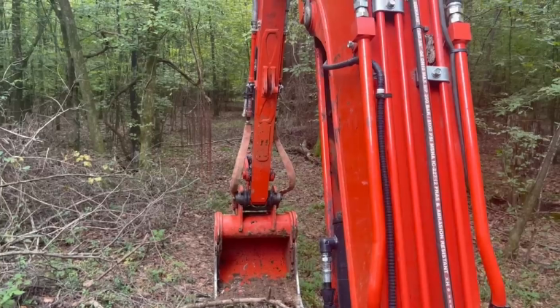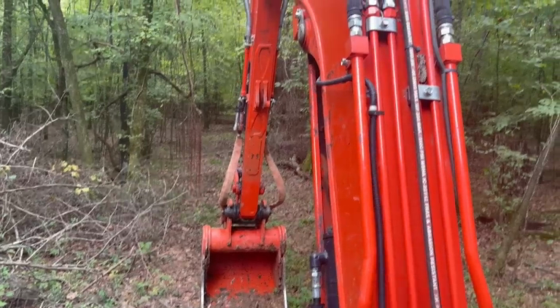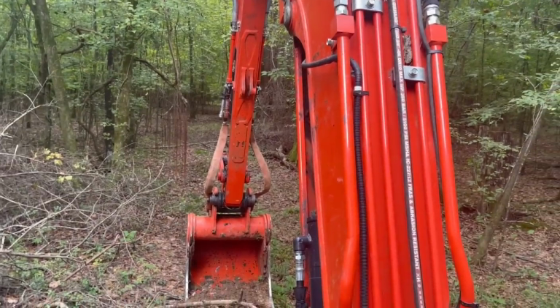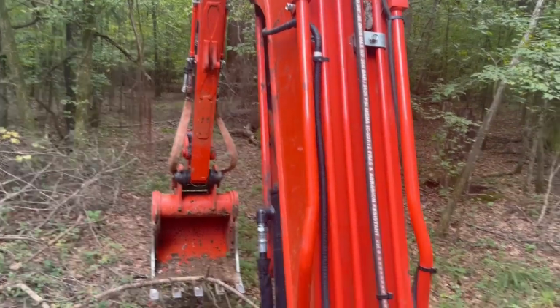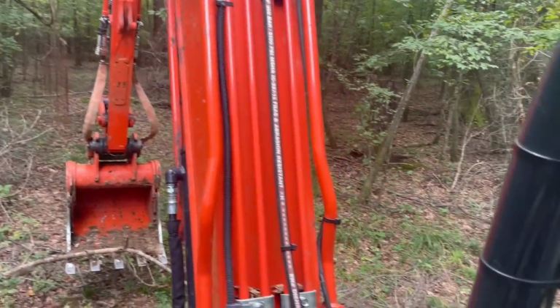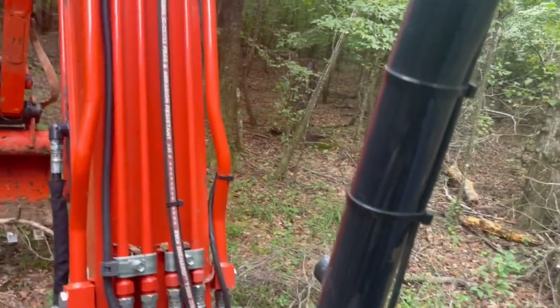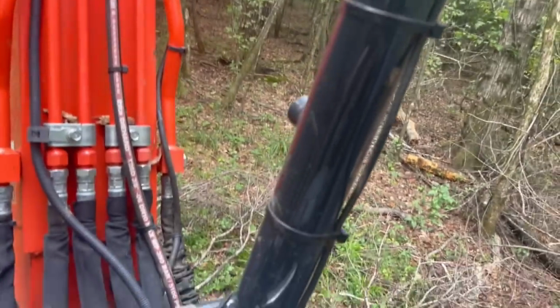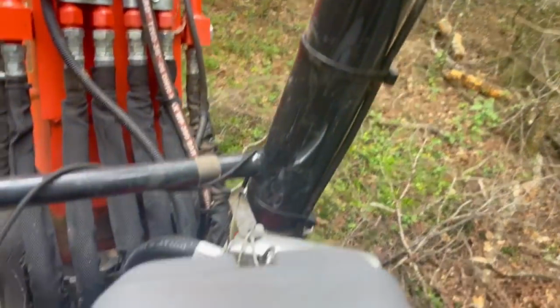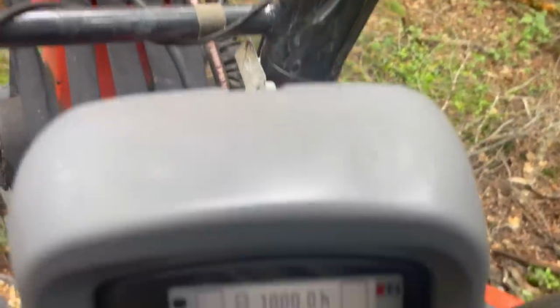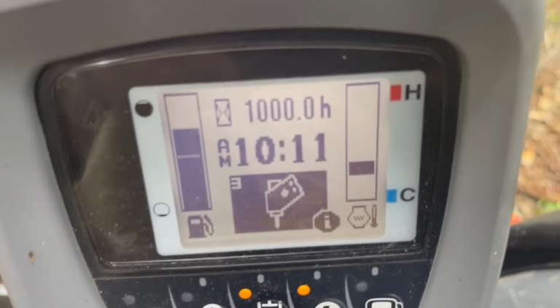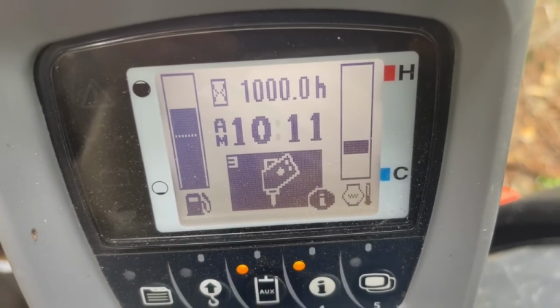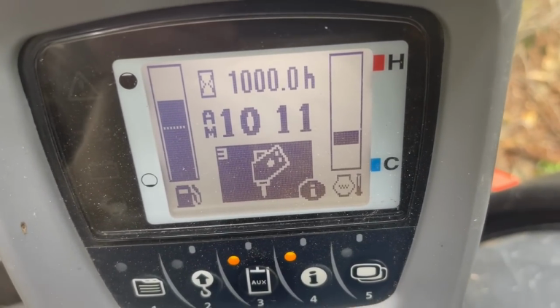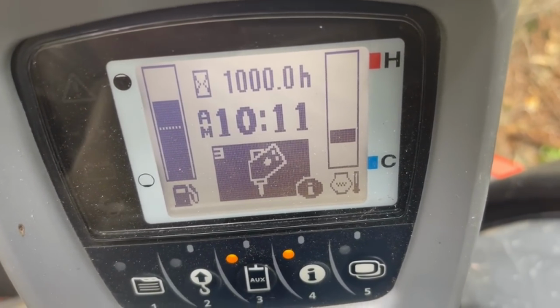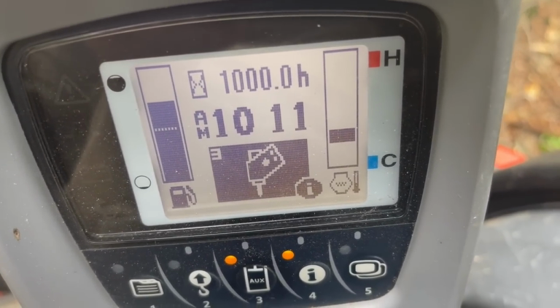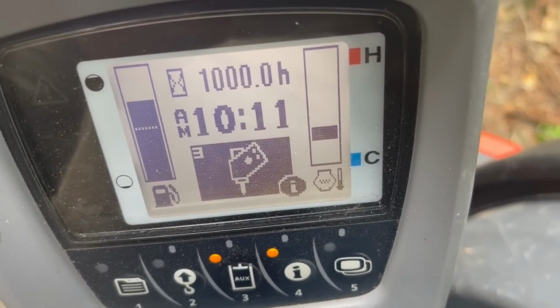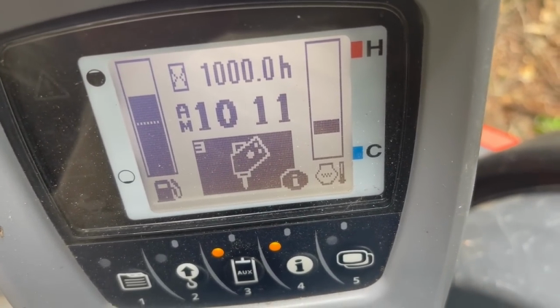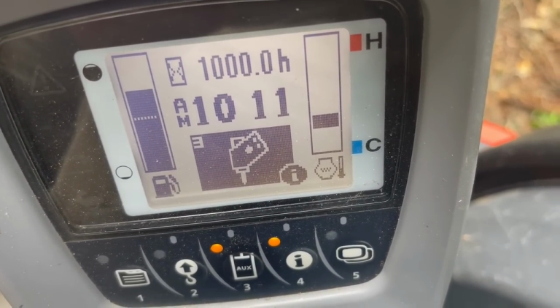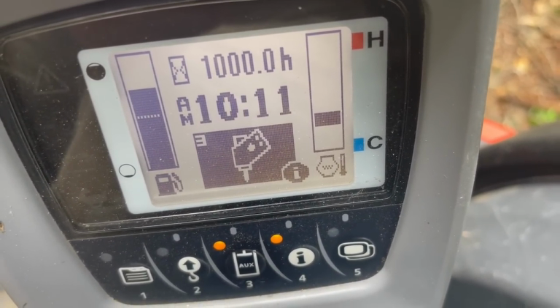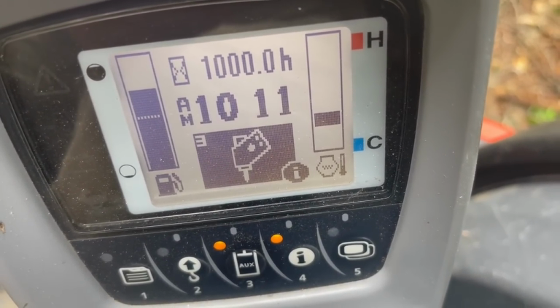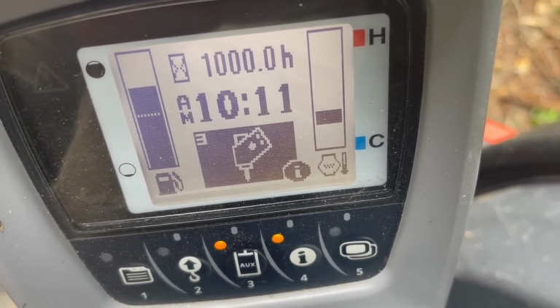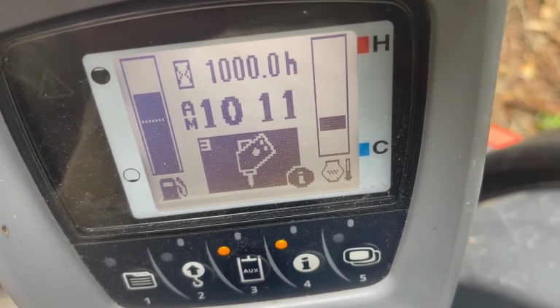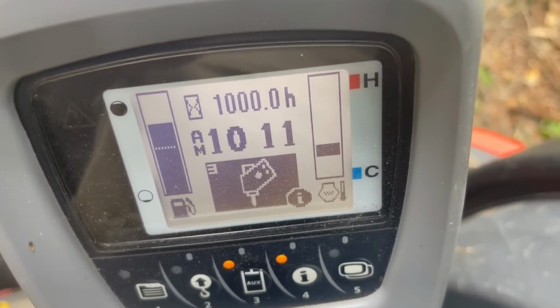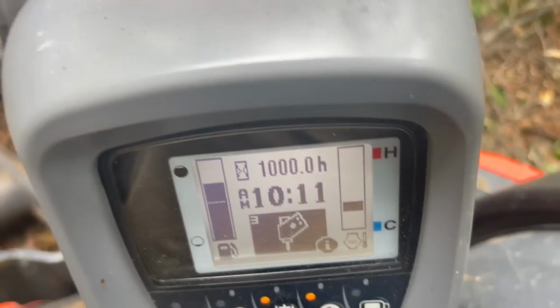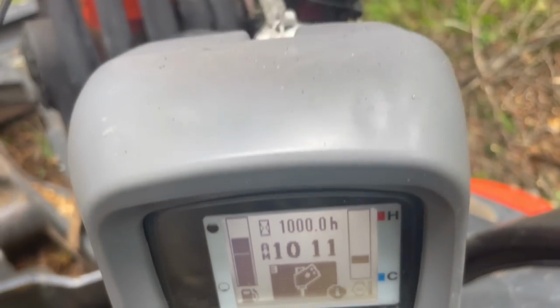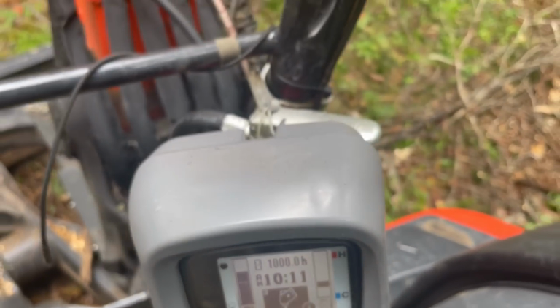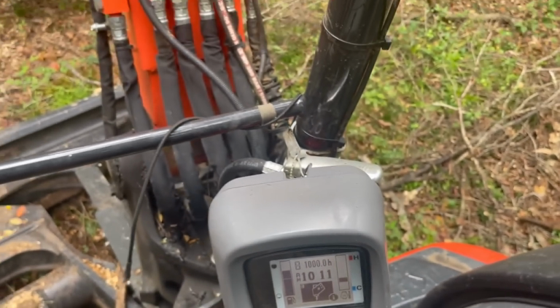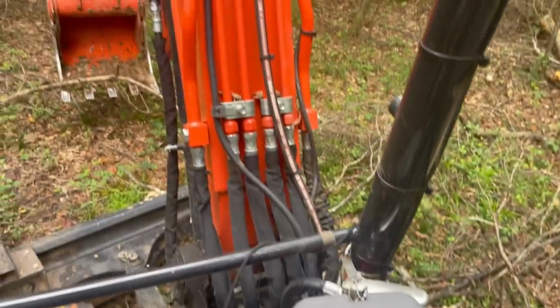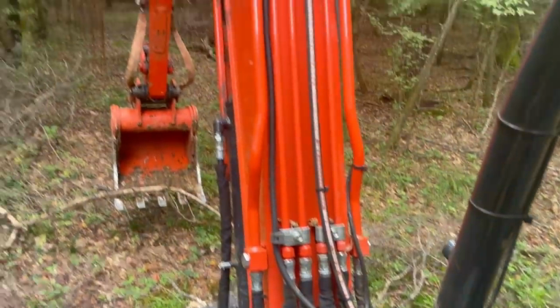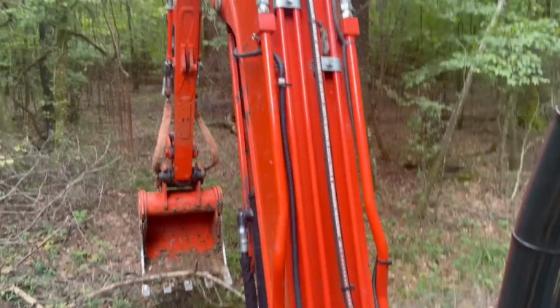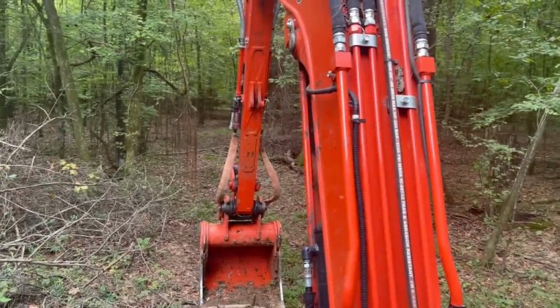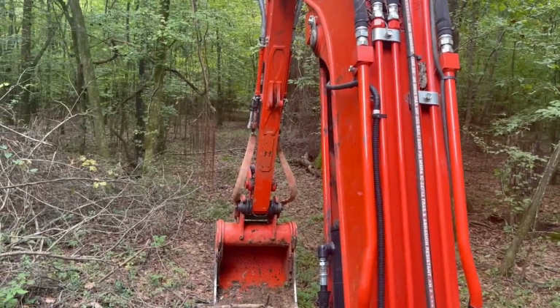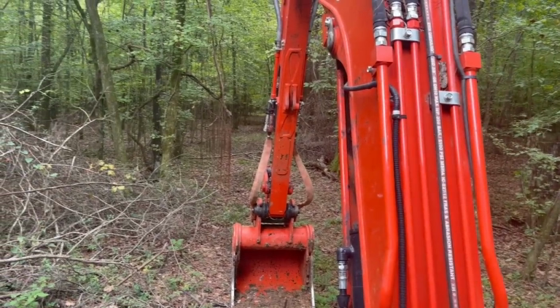All right, we just crossed a milestone. There she is — 1,000 hours. Sweet, man. Good stuff.